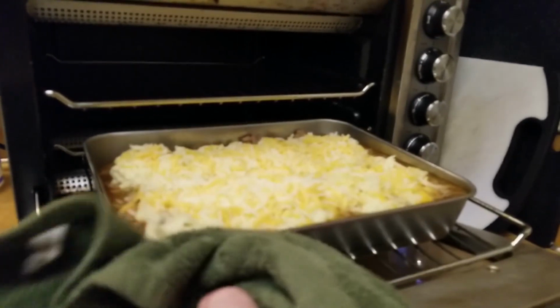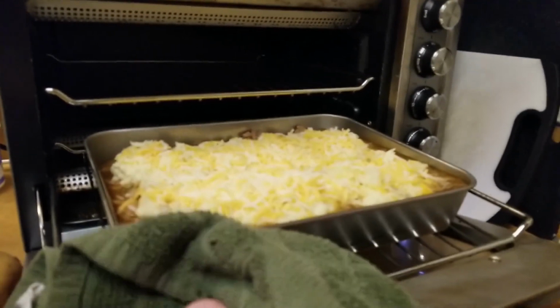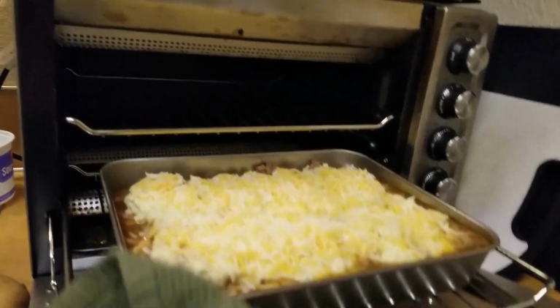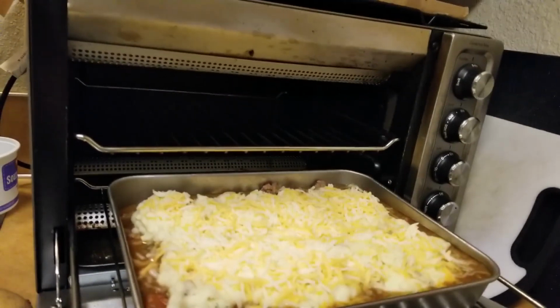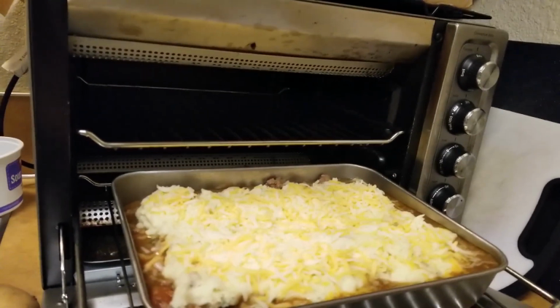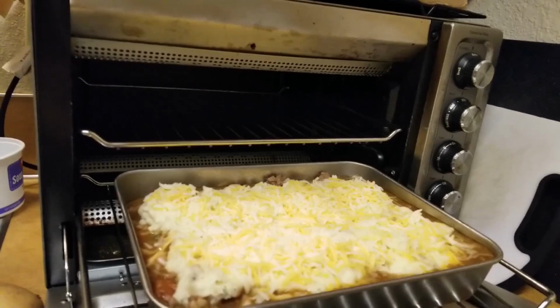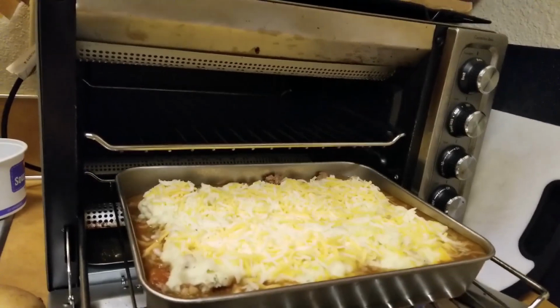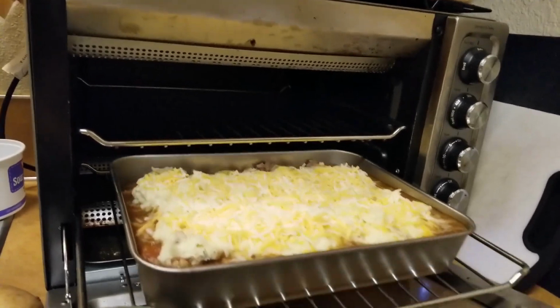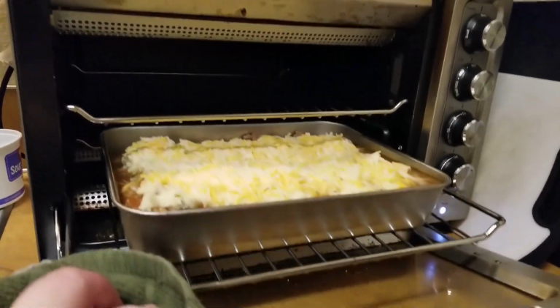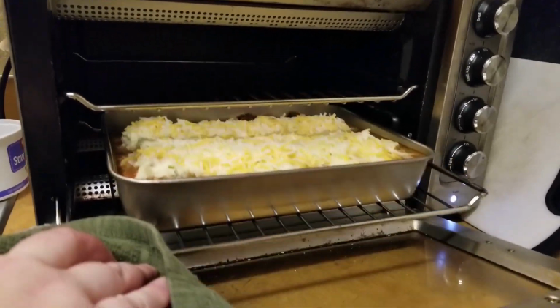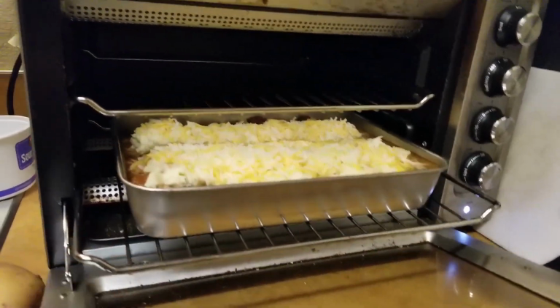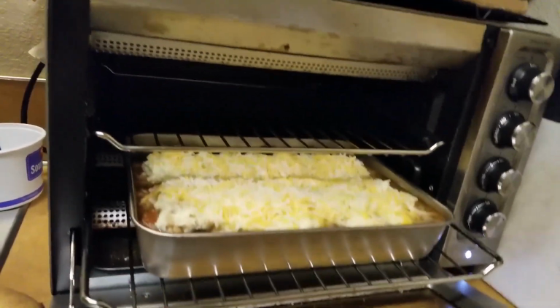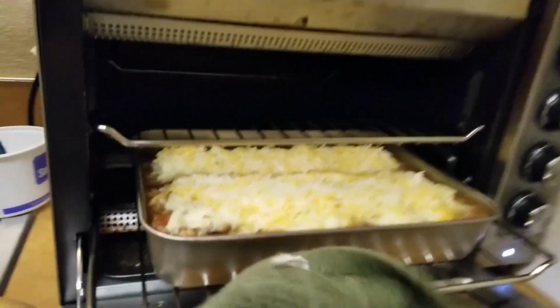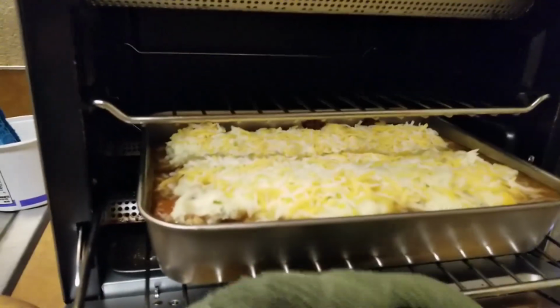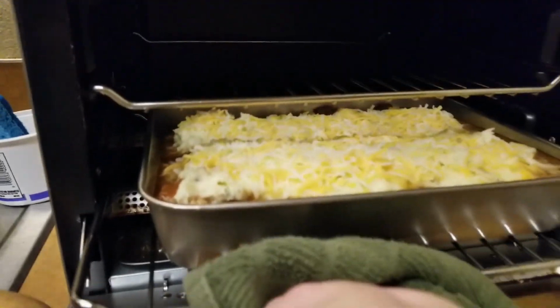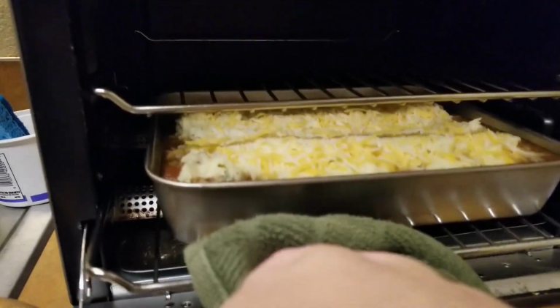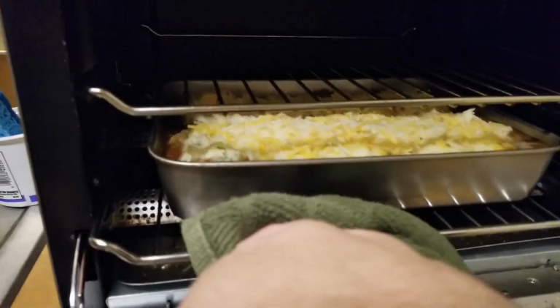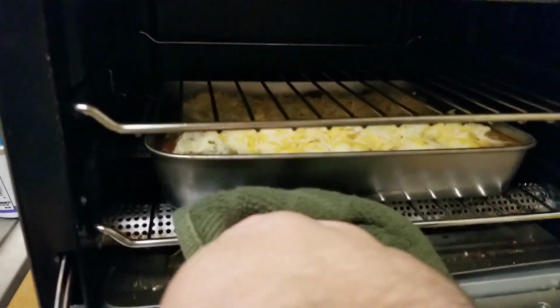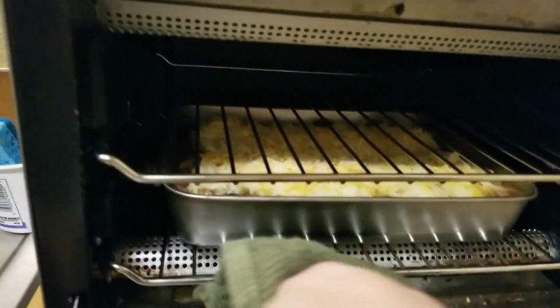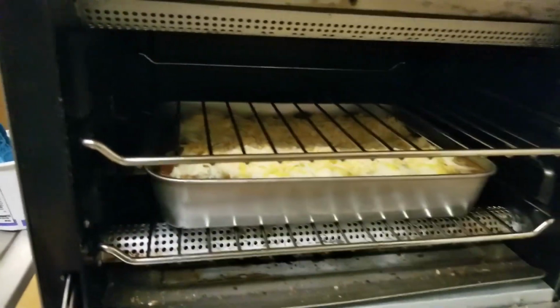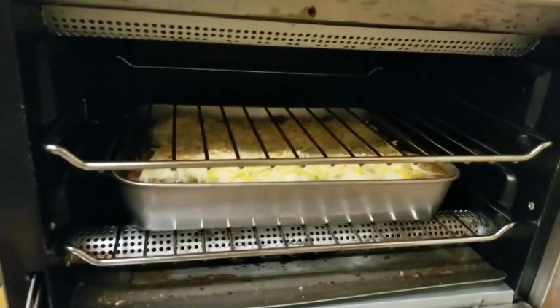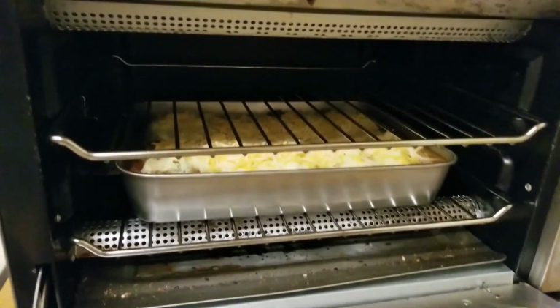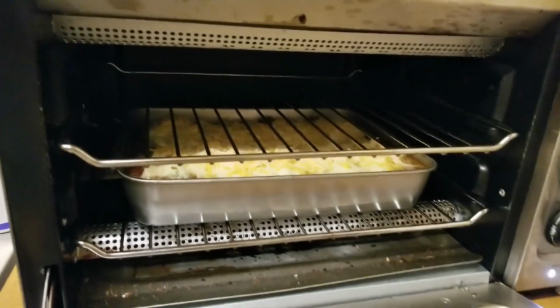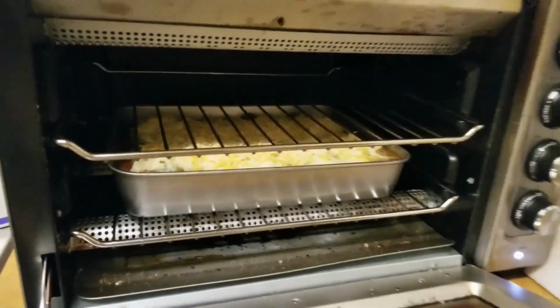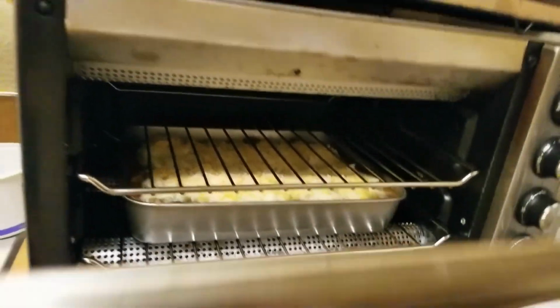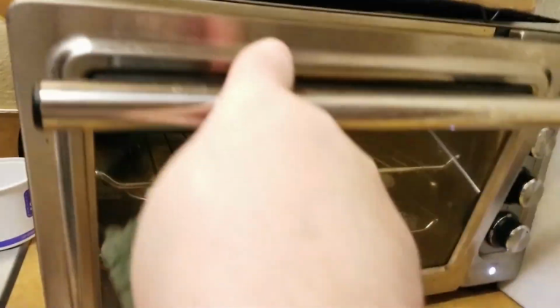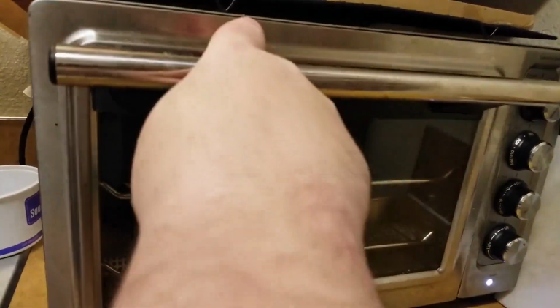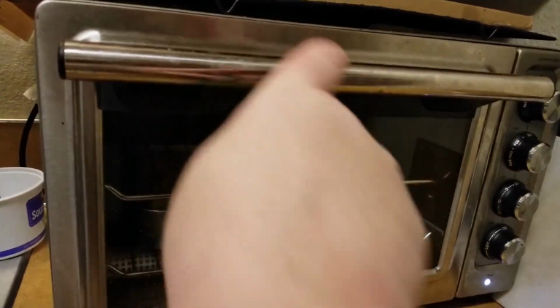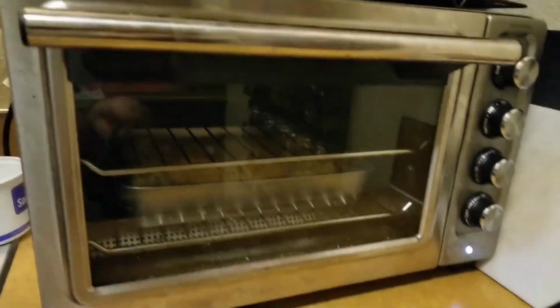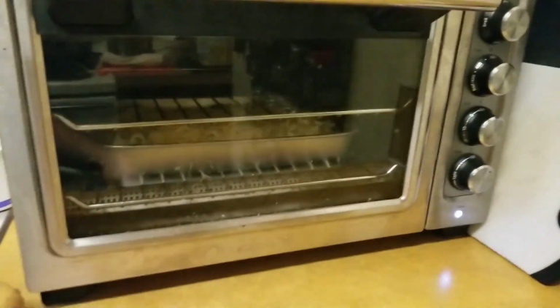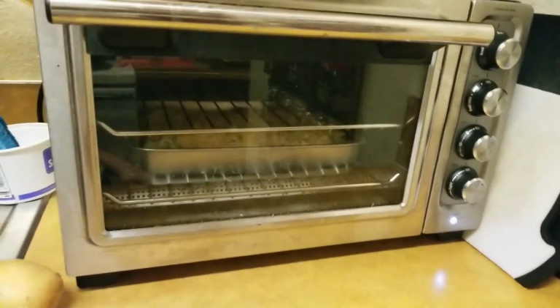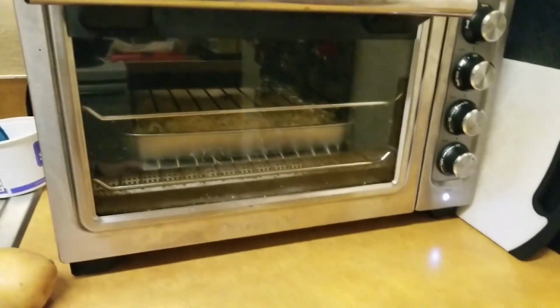And then what we have after that is just a lovely, delicious, all-in-one meal. You got the beef, those vegetables, you got all the good stuffs.